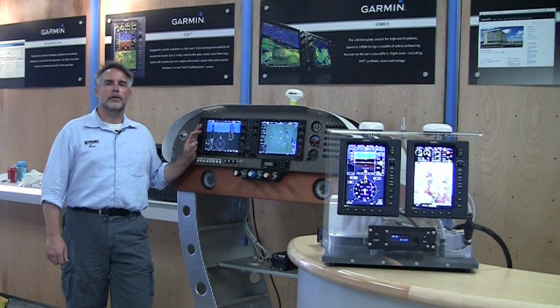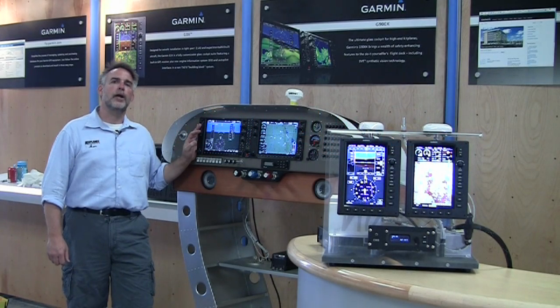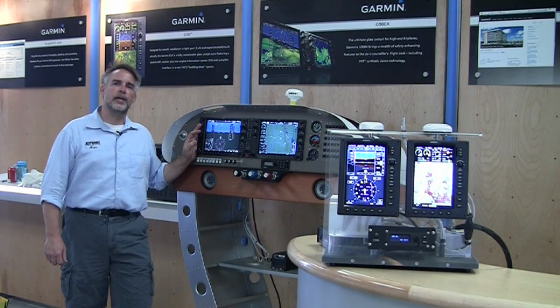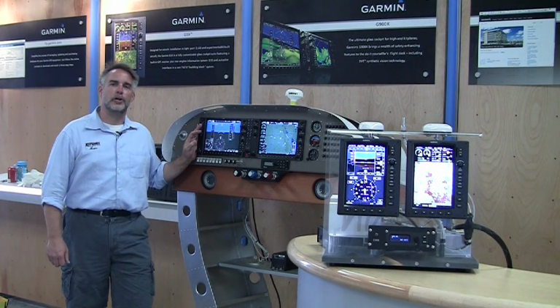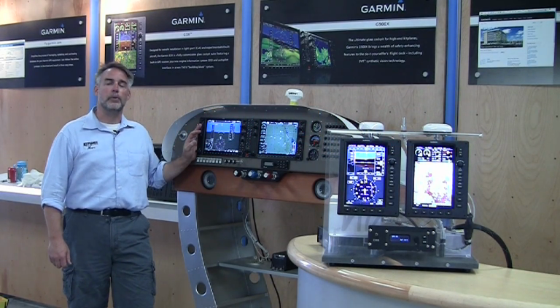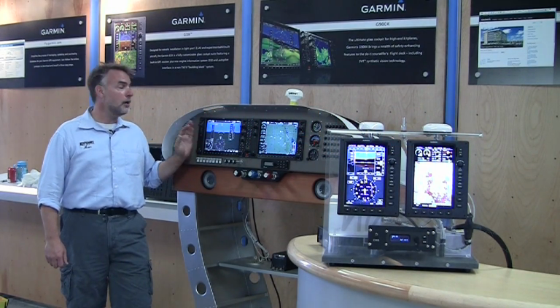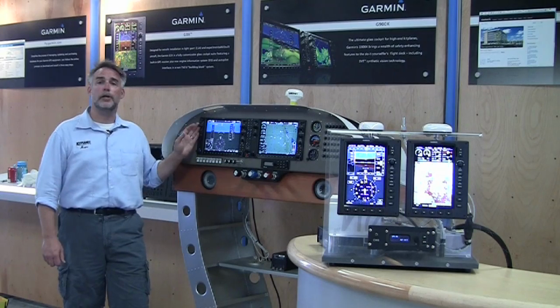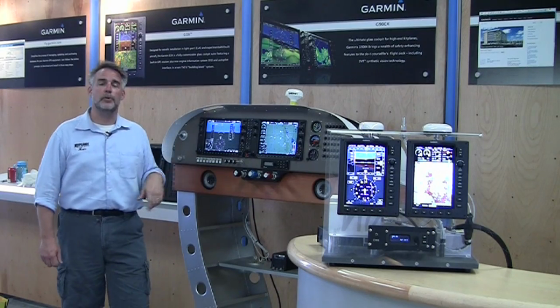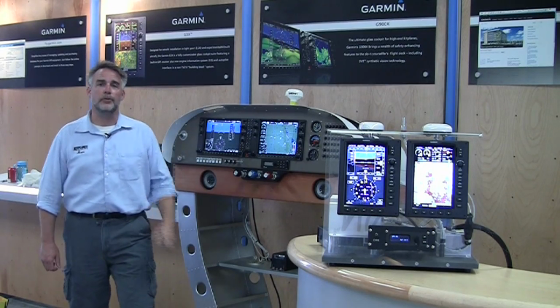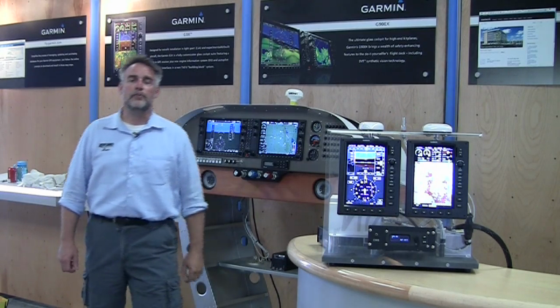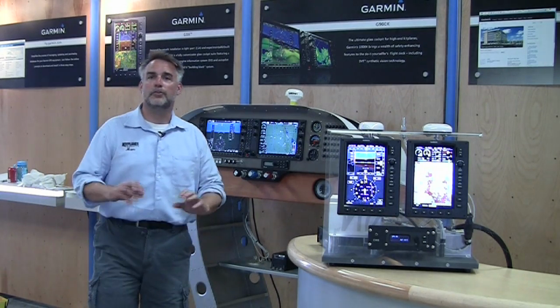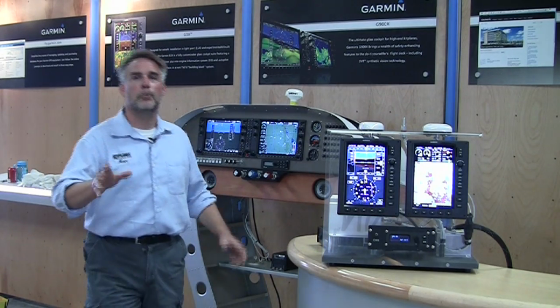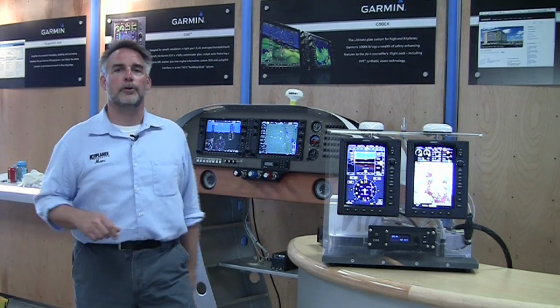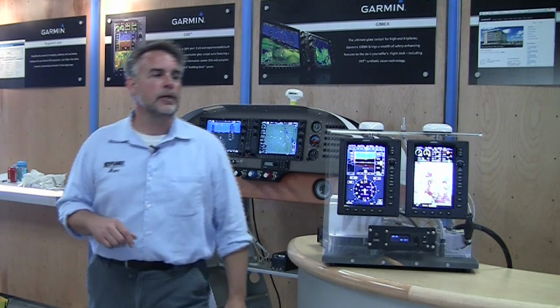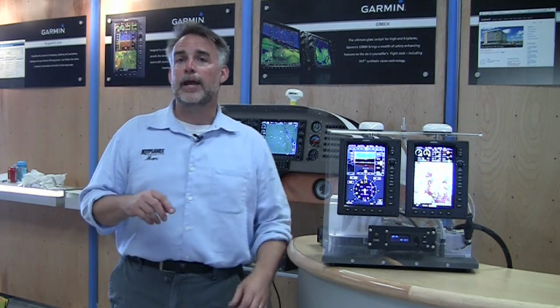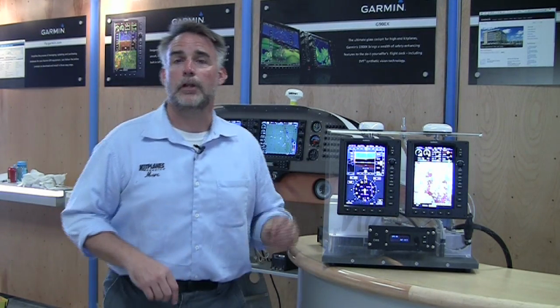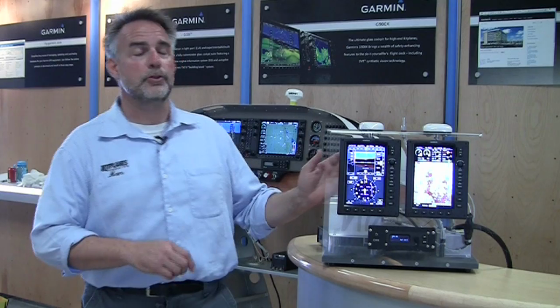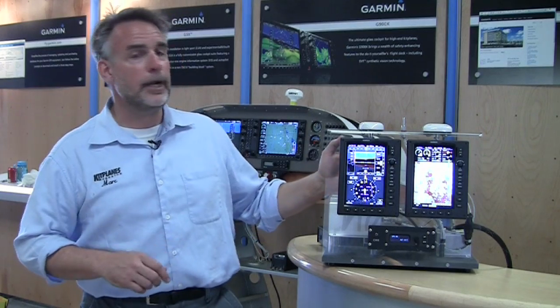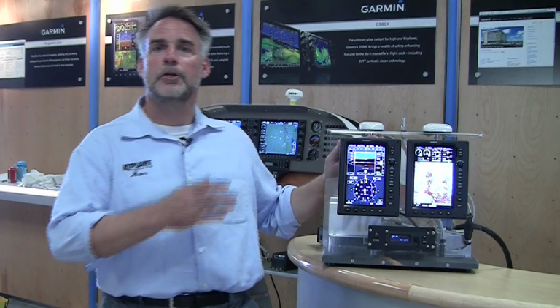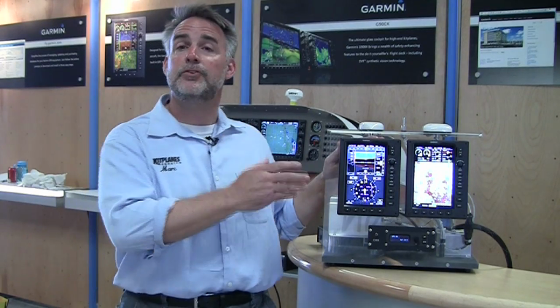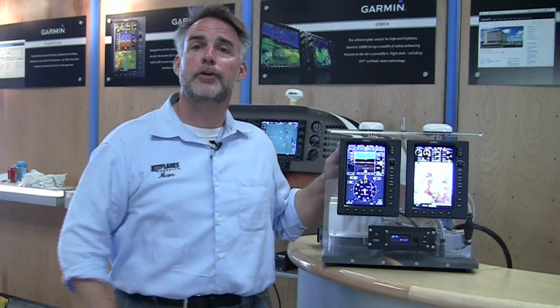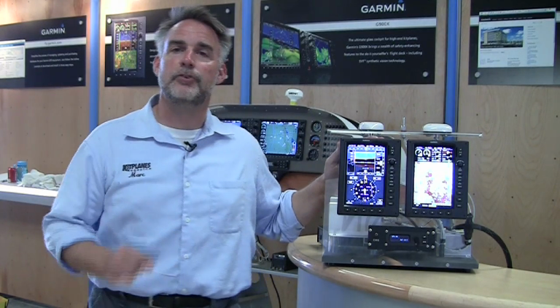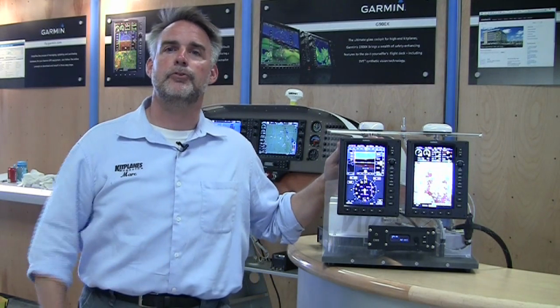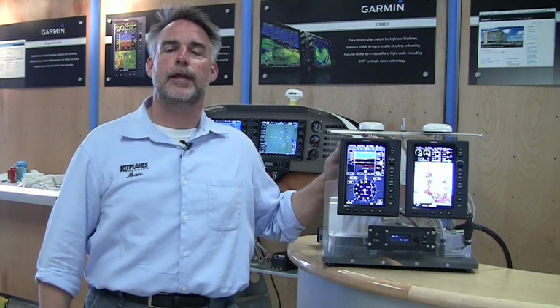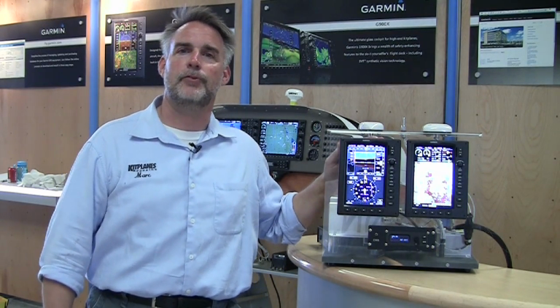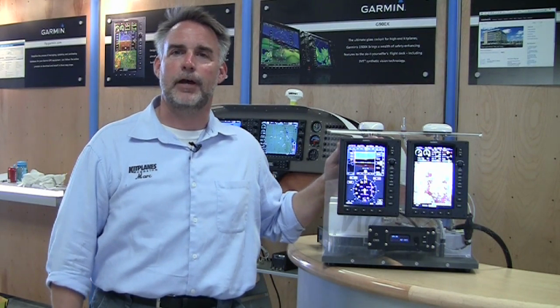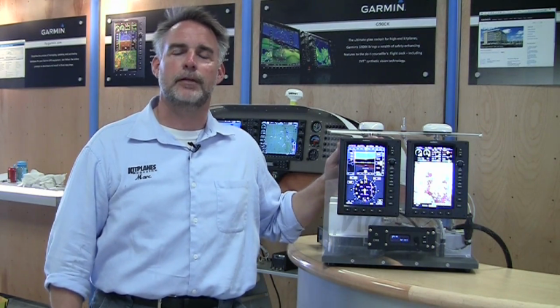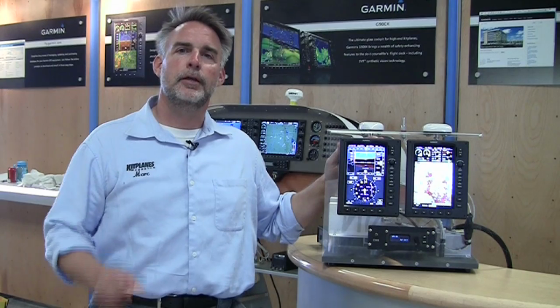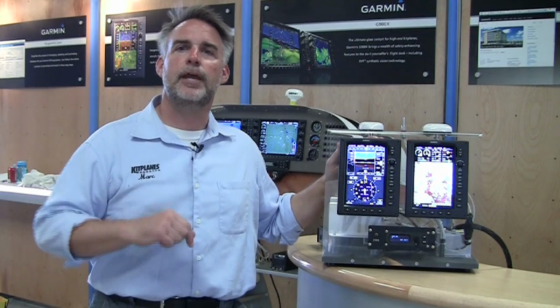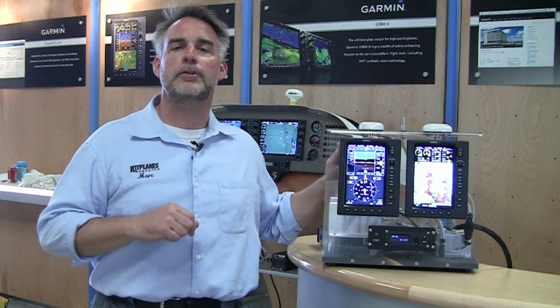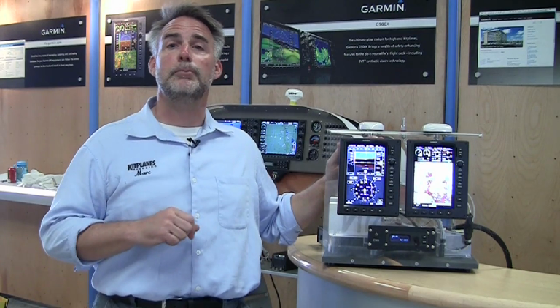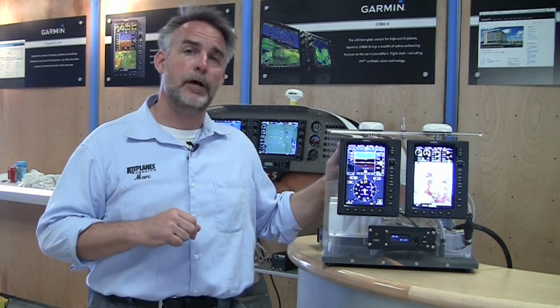If you've been flying with synthetic vision on a Garmin box, you've probably been doing it on a G1000. It's been a very successful product for Garmin, and now they're adding to the line with the G3X, which has synthetic vision. Just introduced here at Sun & Fun 2010. Here's Tim Casey to tell us a little bit more about it.